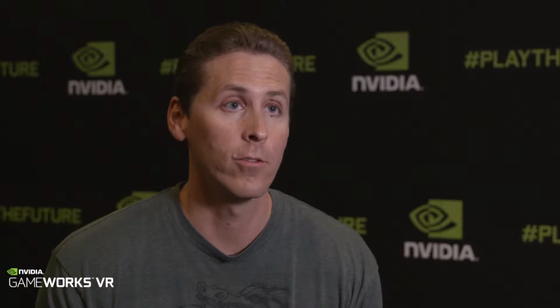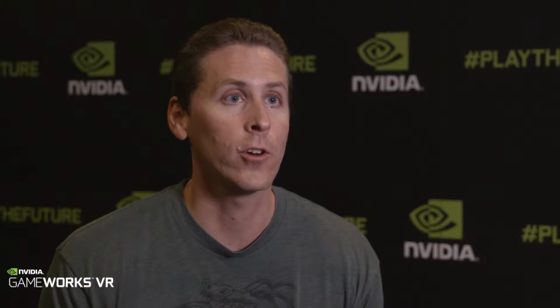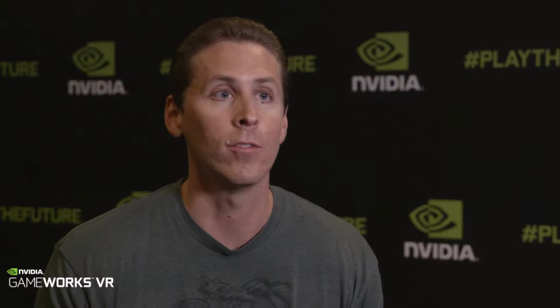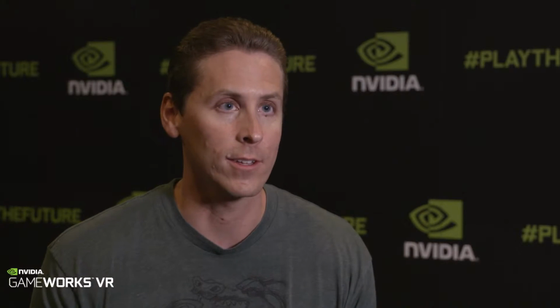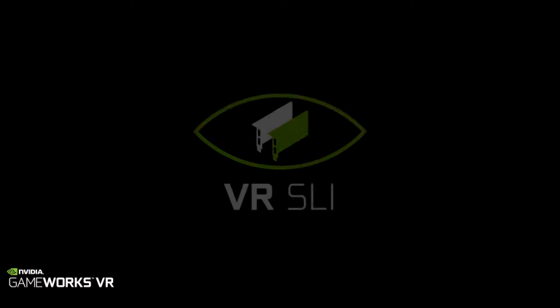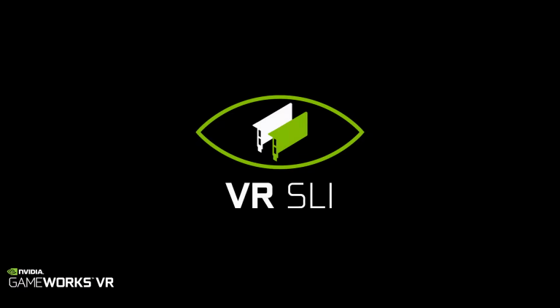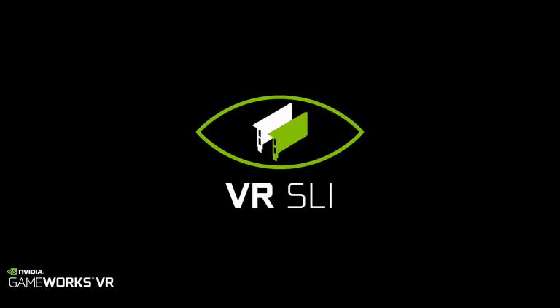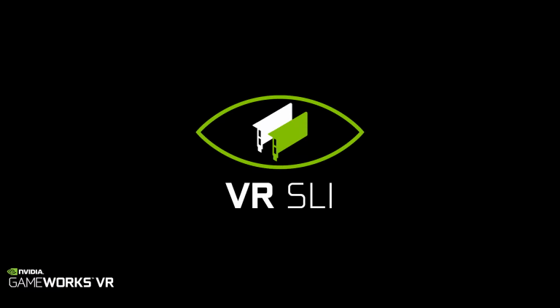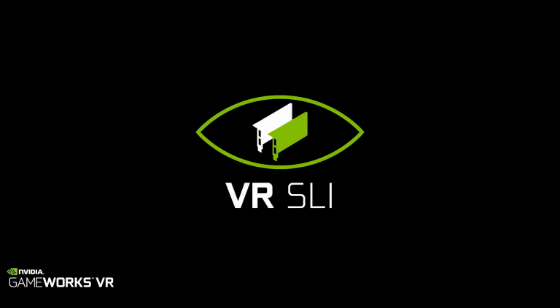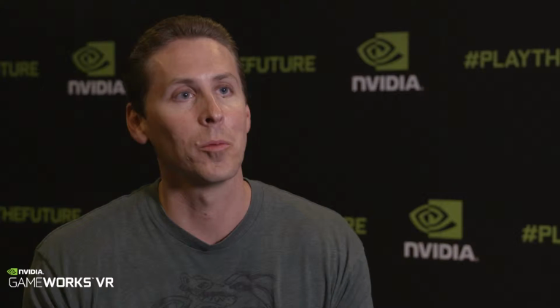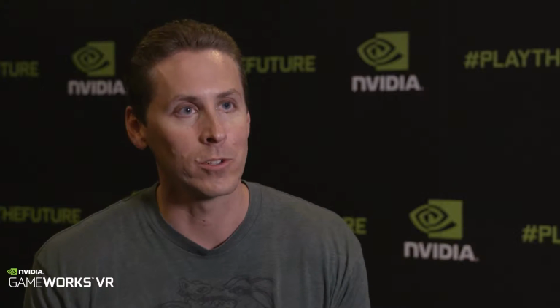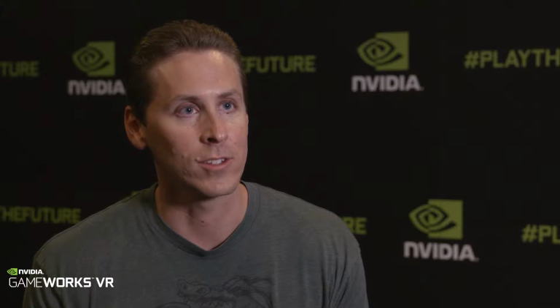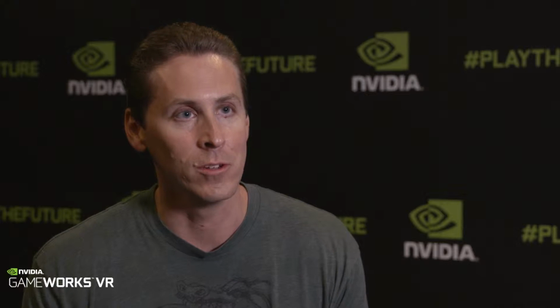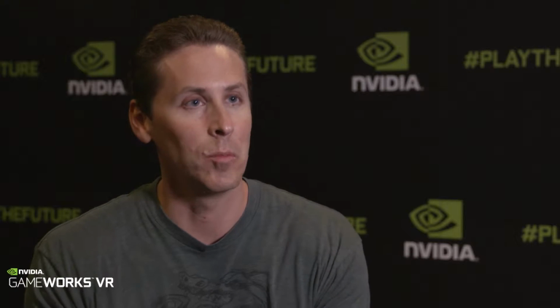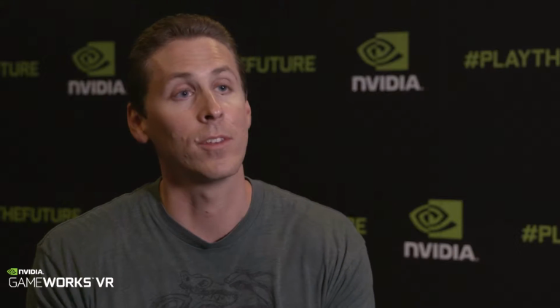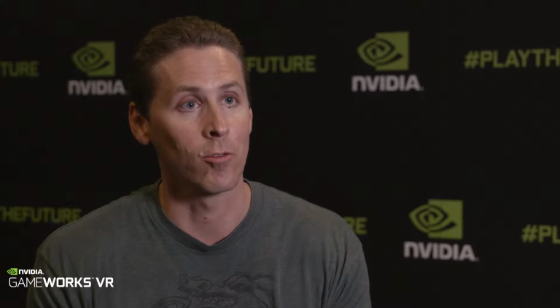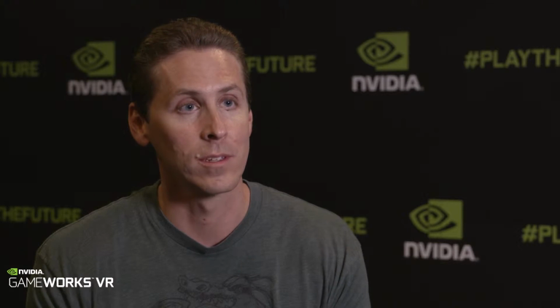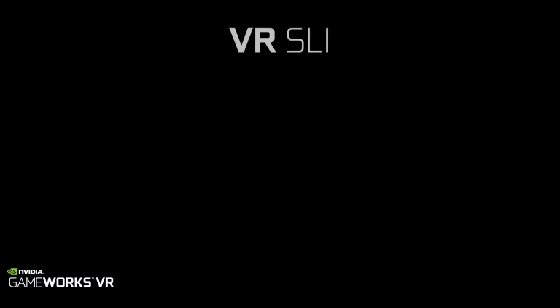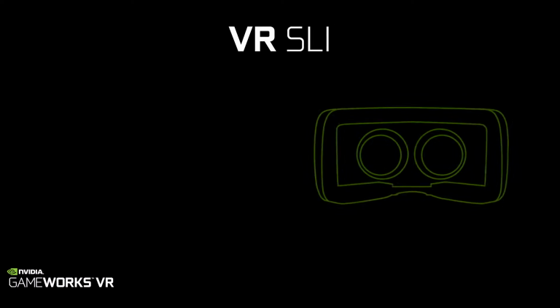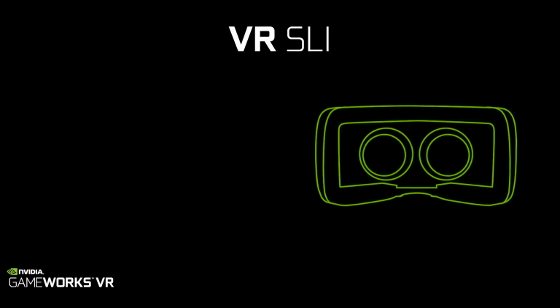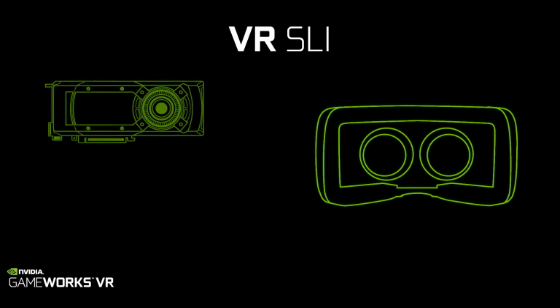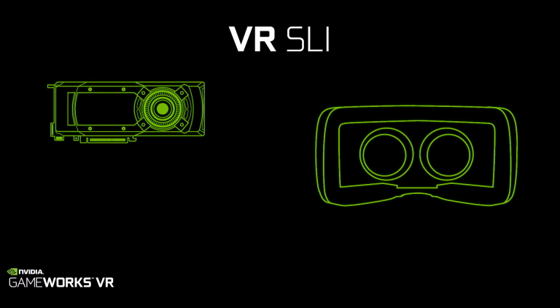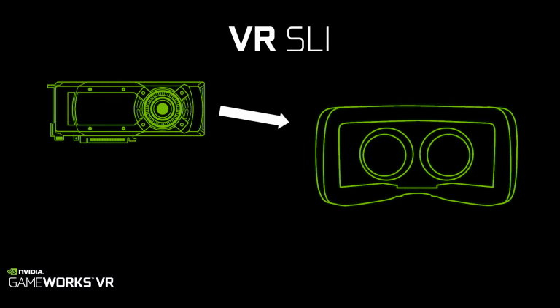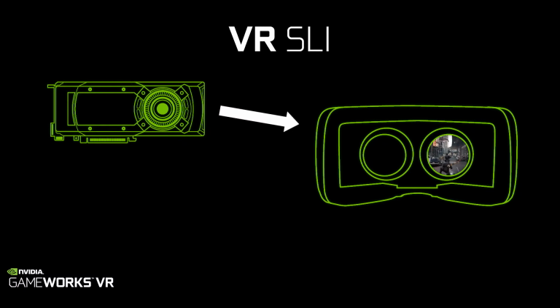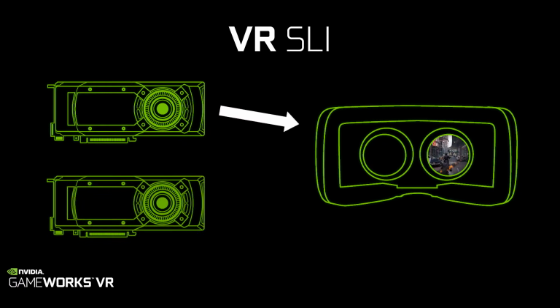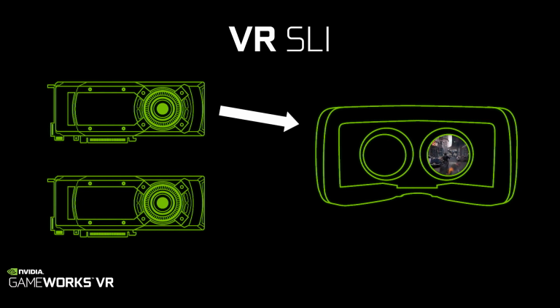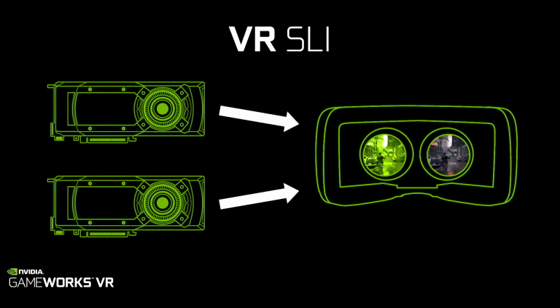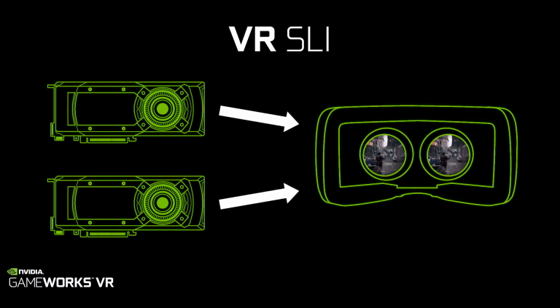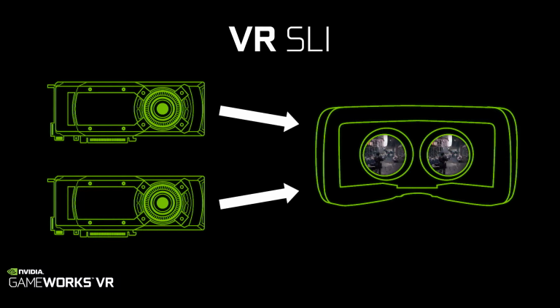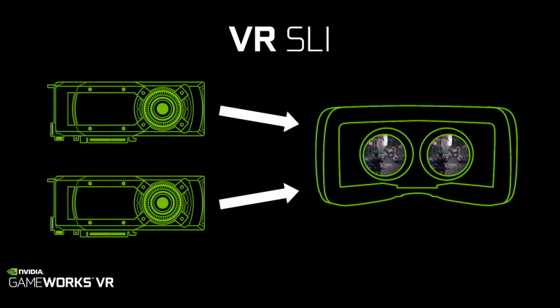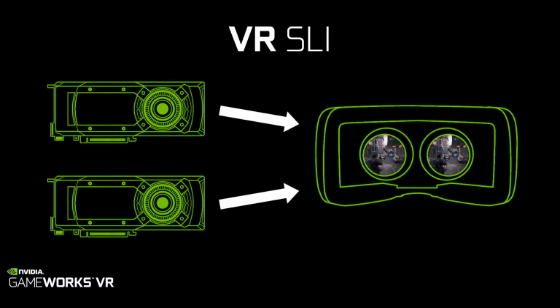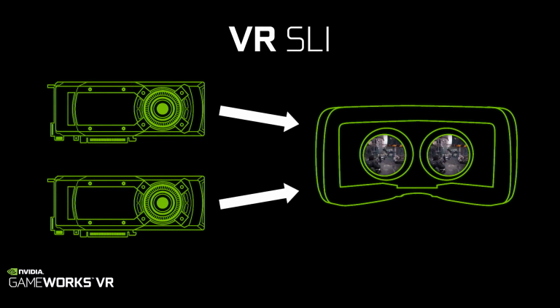The first feature is called VR SLI. As everyone knows, SLI is a way to use multiple GeForce GTX GPUs in parallel to scale performance. With VR, we can have one GPU render the right eye and one GPU render the left eye to improve performance for virtual reality games.